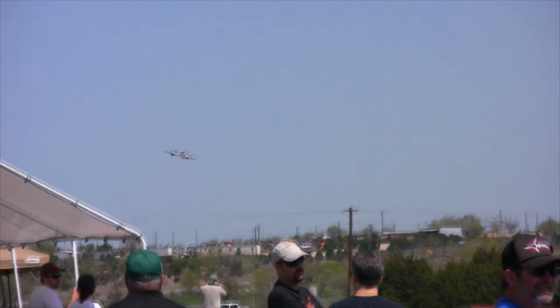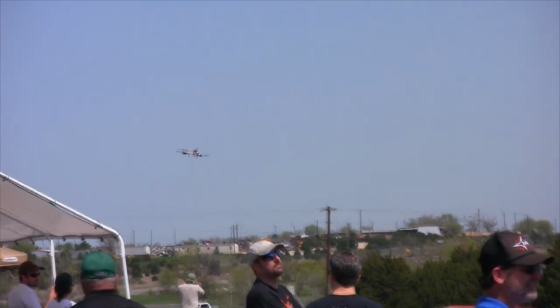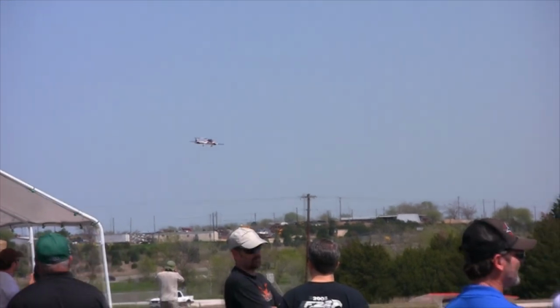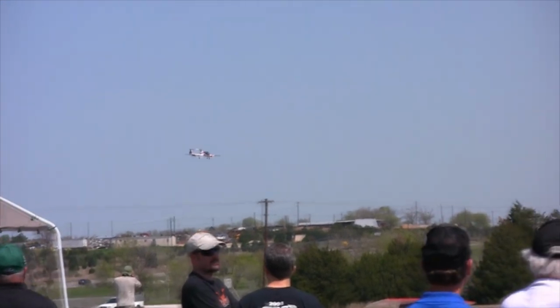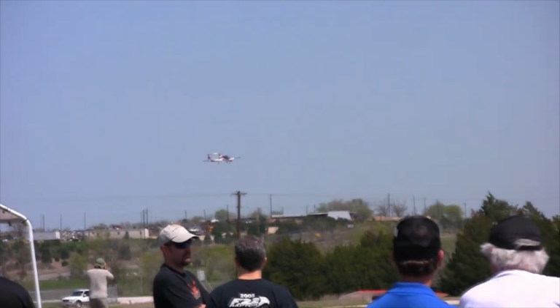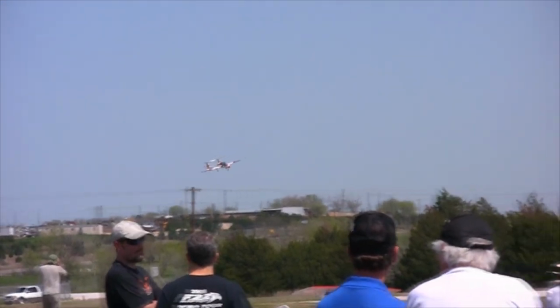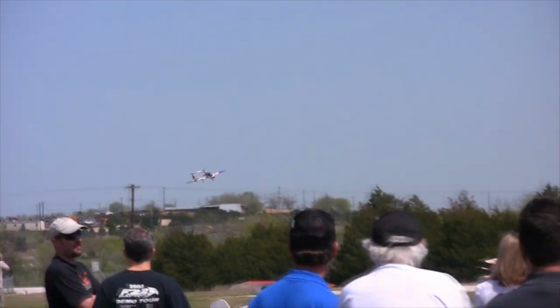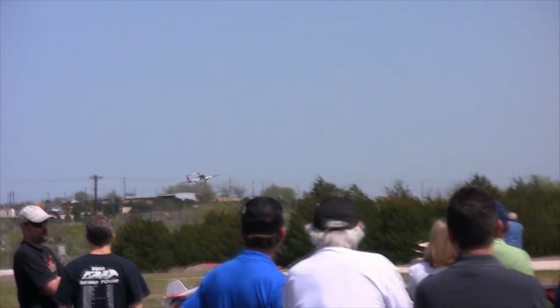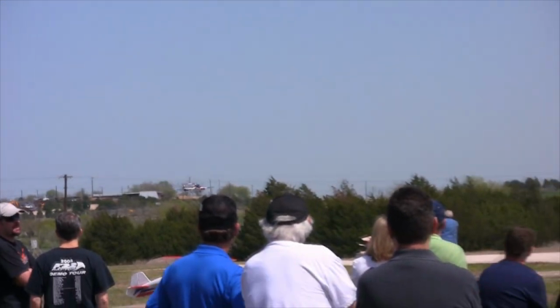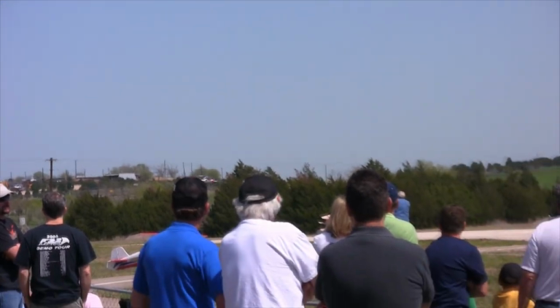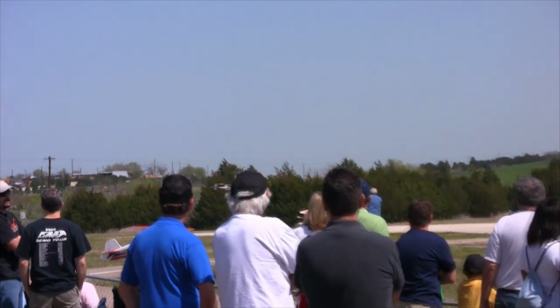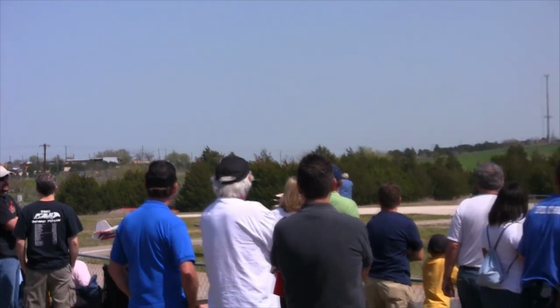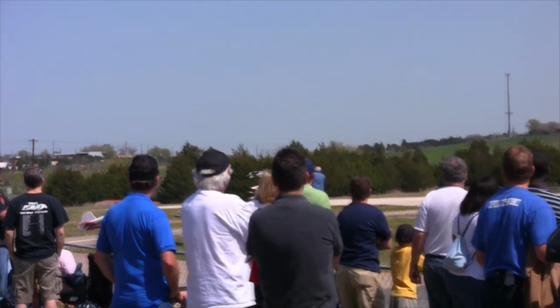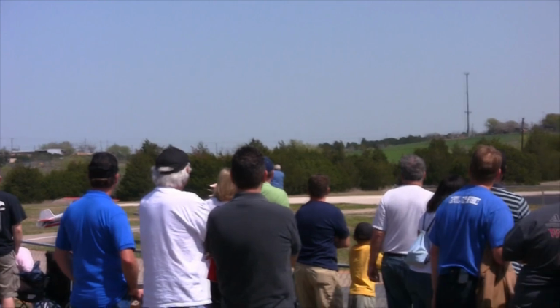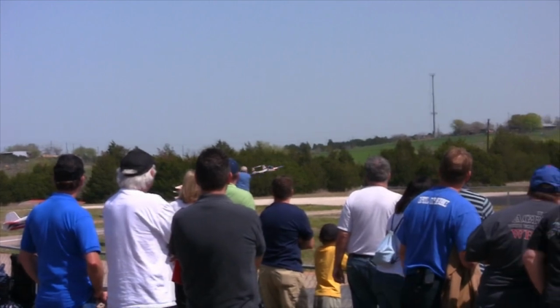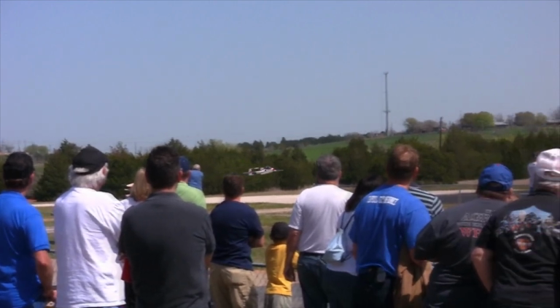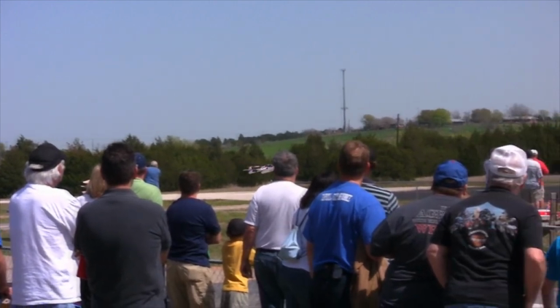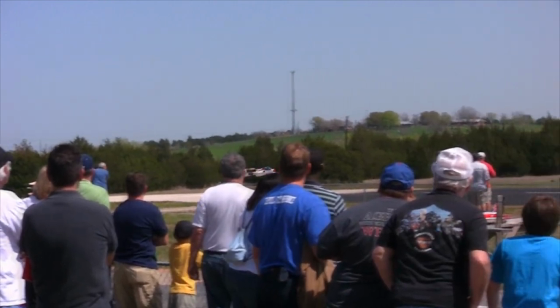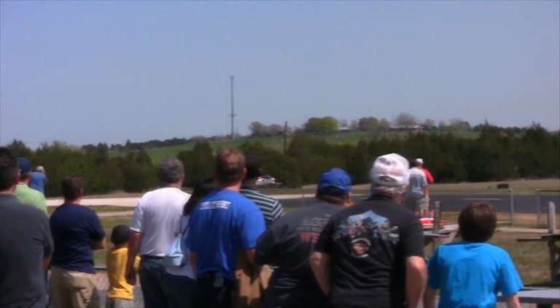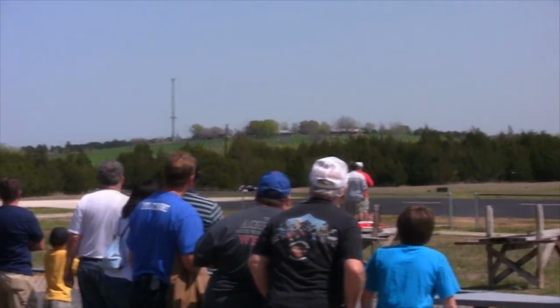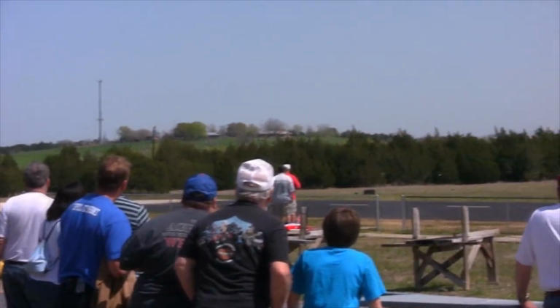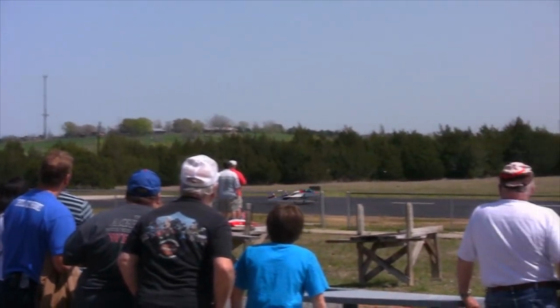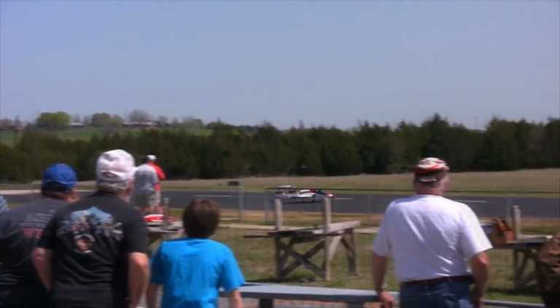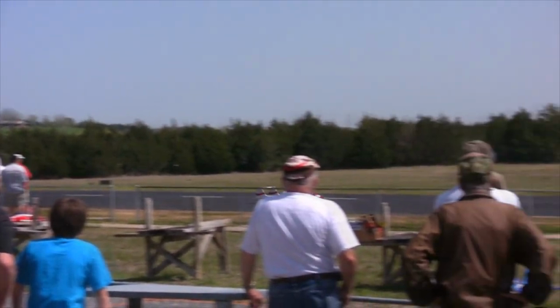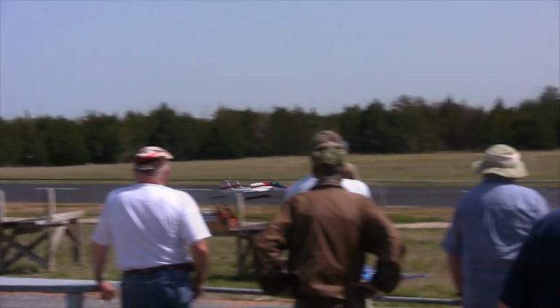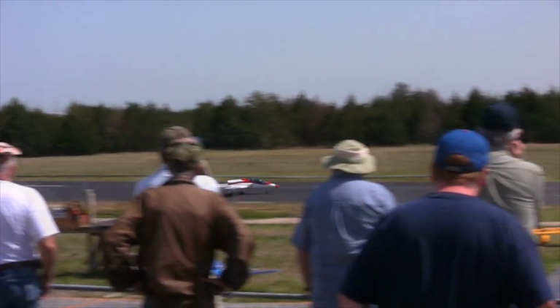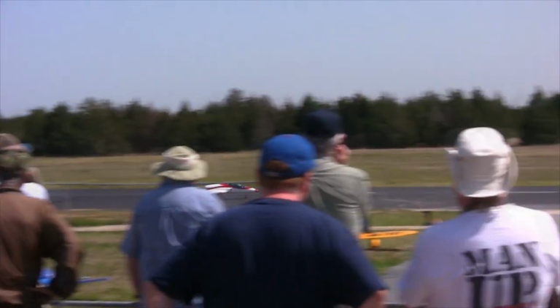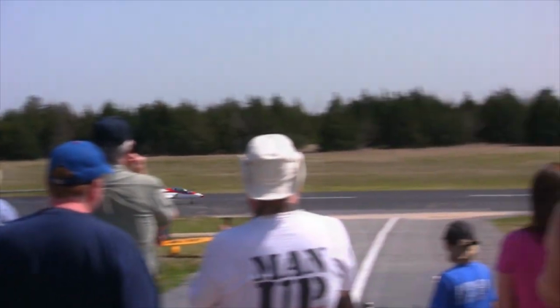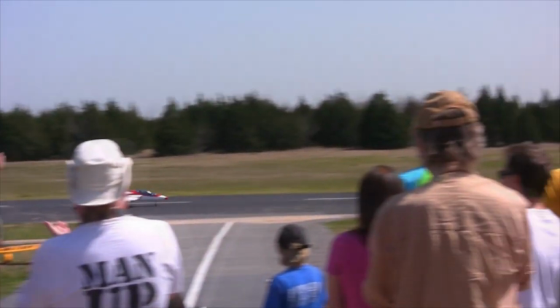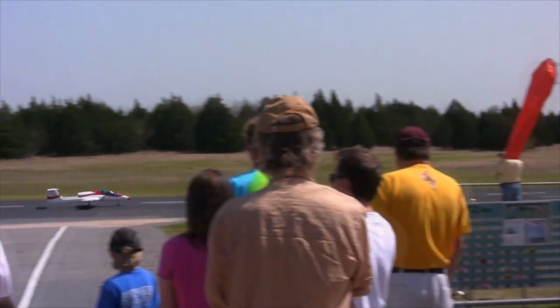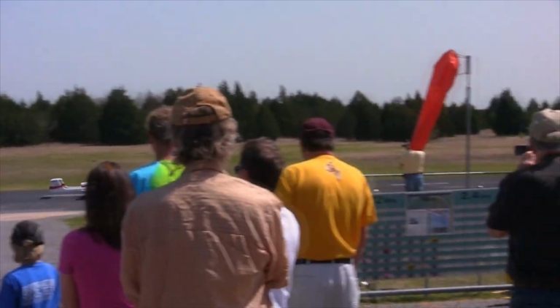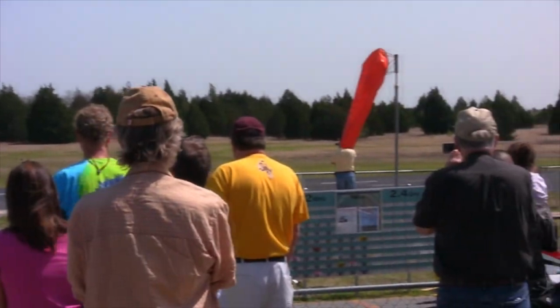You'll see that he's got his flaps down — devices on the back of the wing — it allows him to fly the plane in a little bit slower. Beautiful landing! Let's give him a round of applause. Great job.